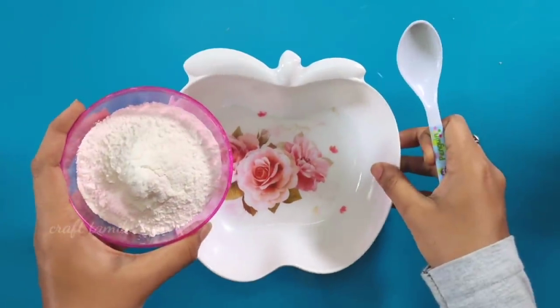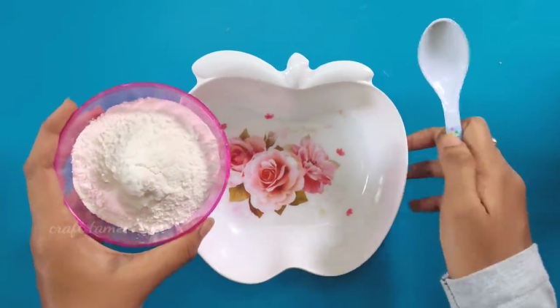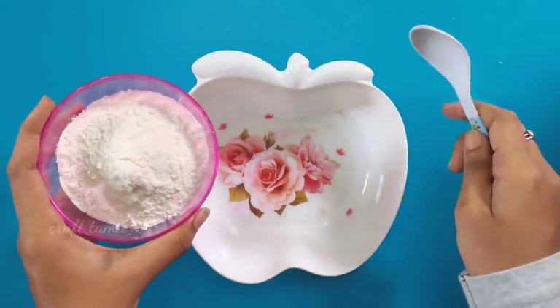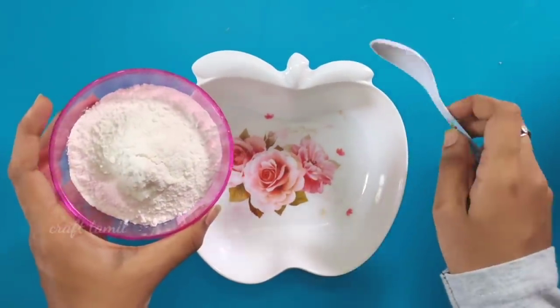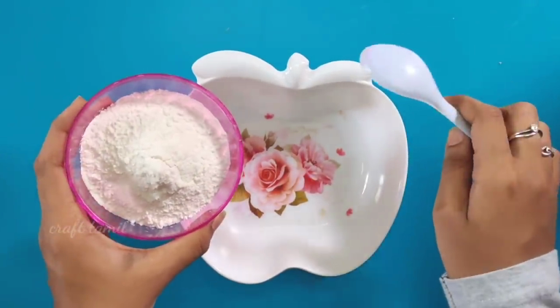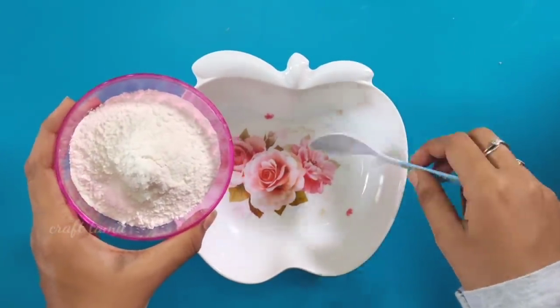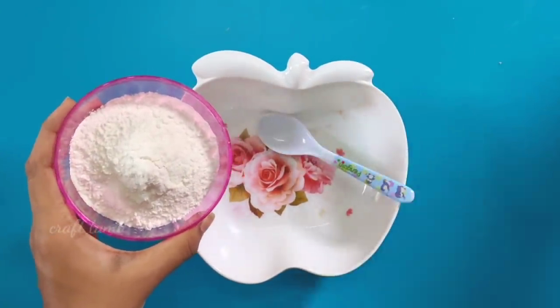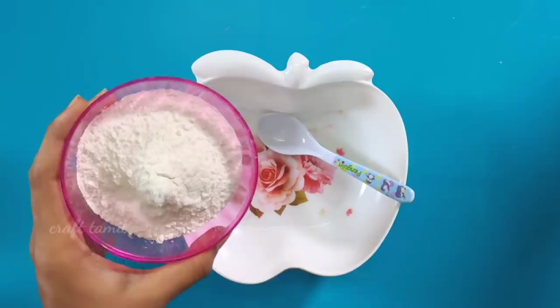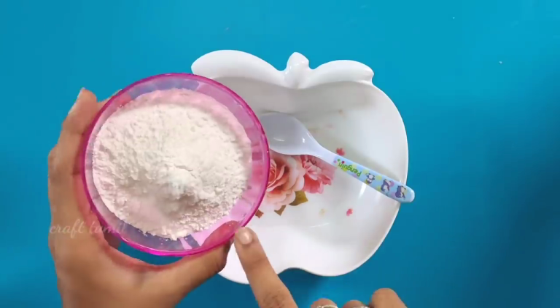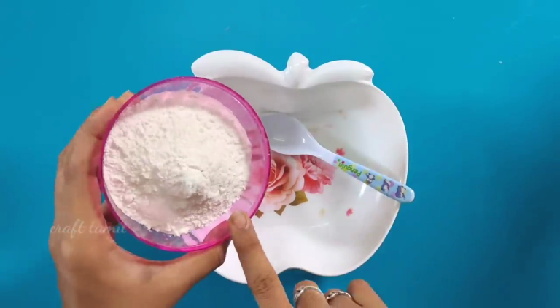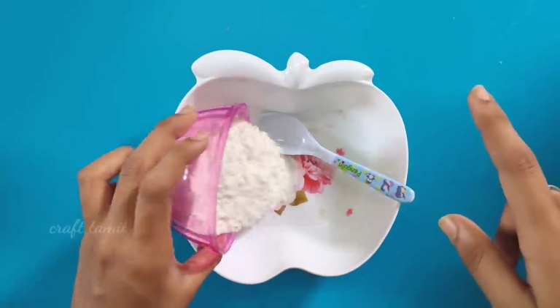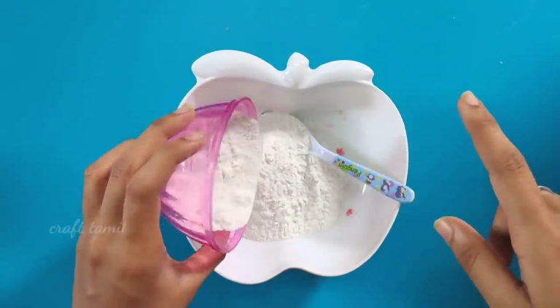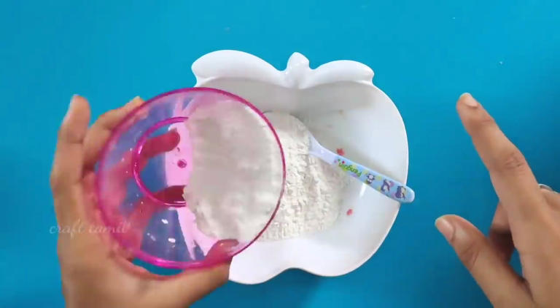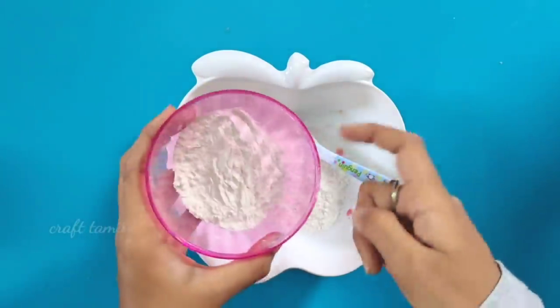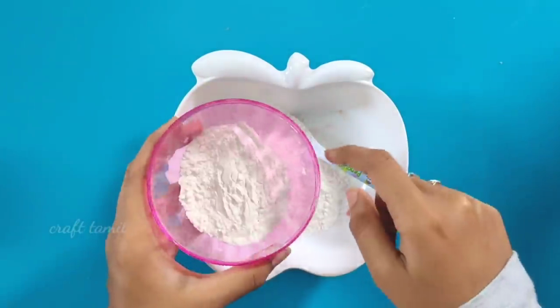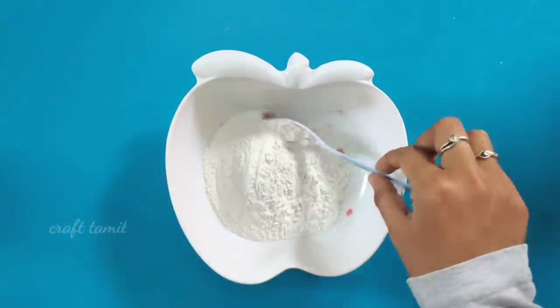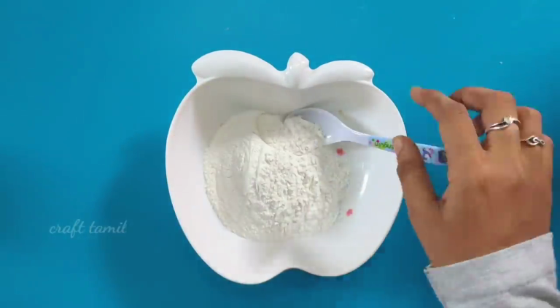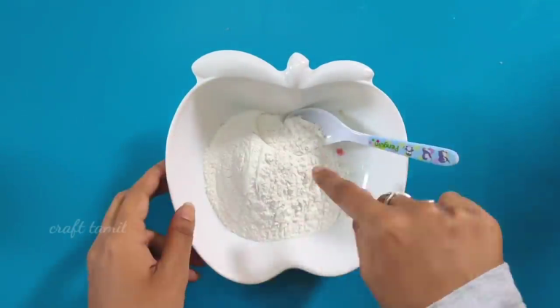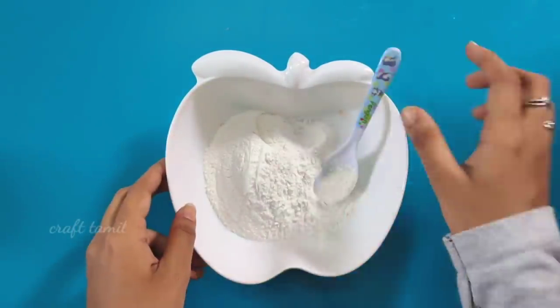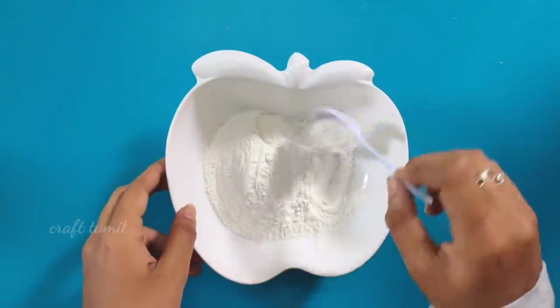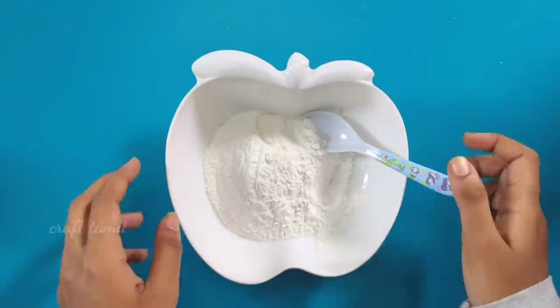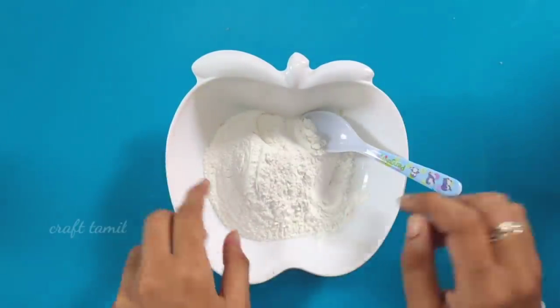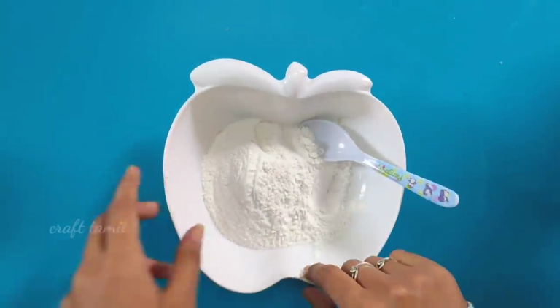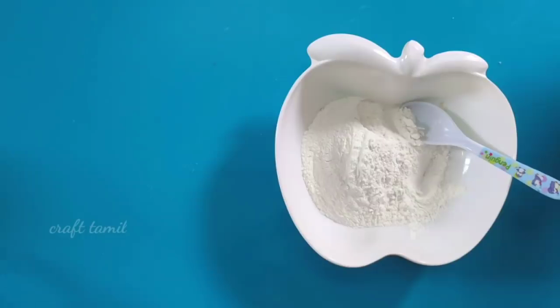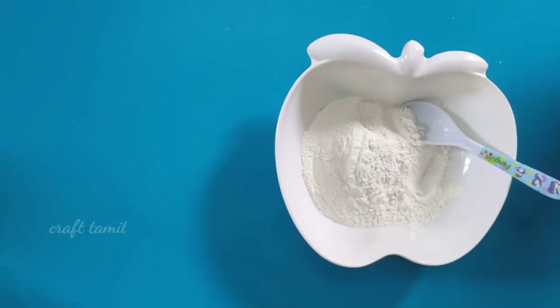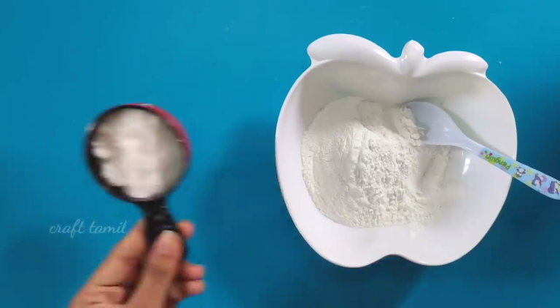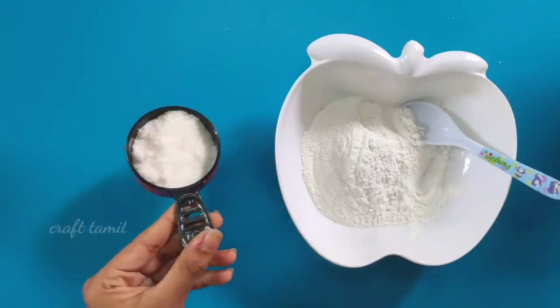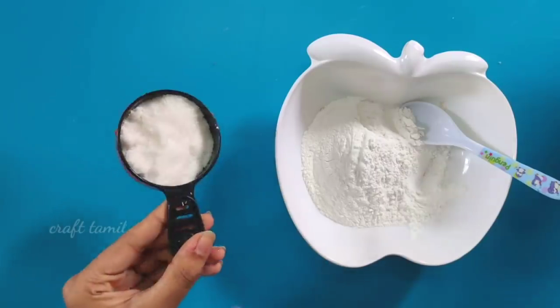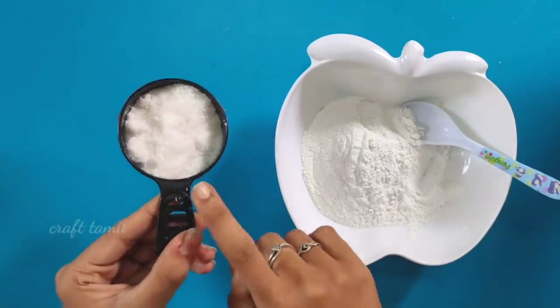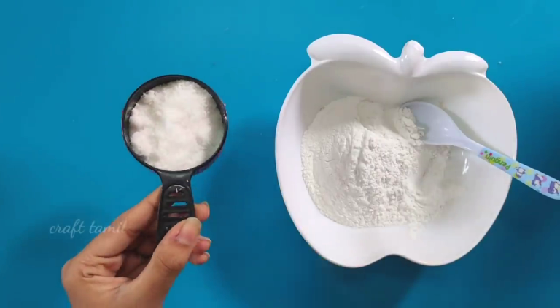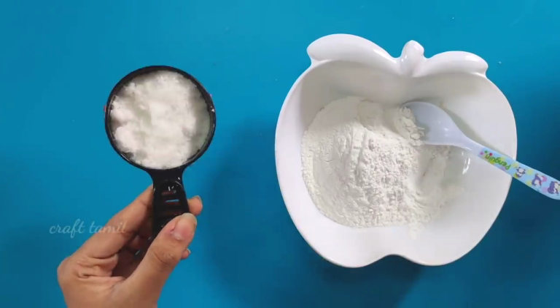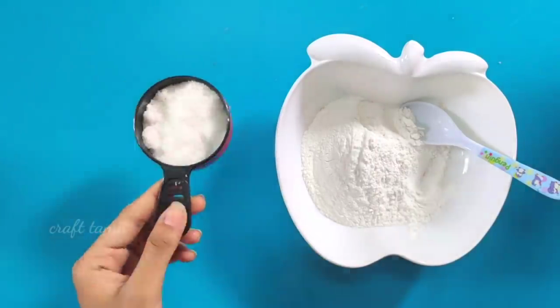So, we will start. I will take rice flour. You can take corn flour or rice flour — either one will work.